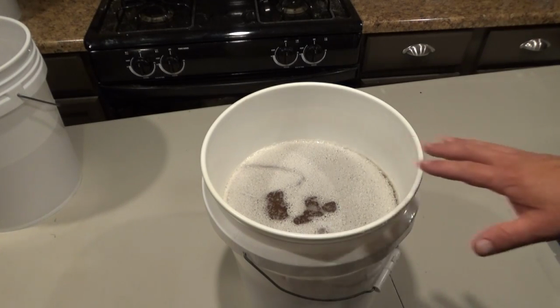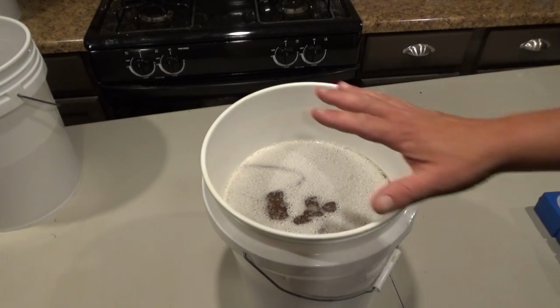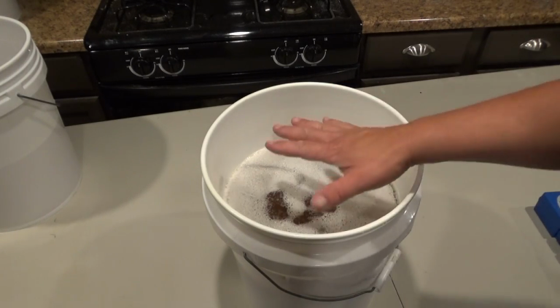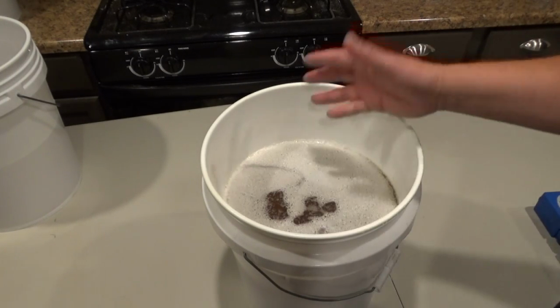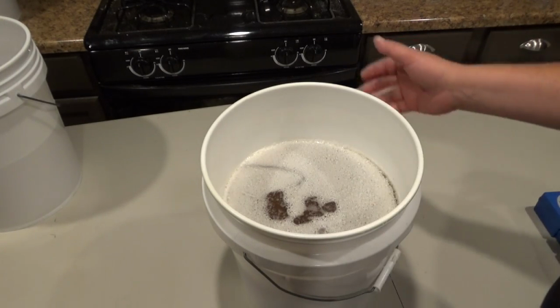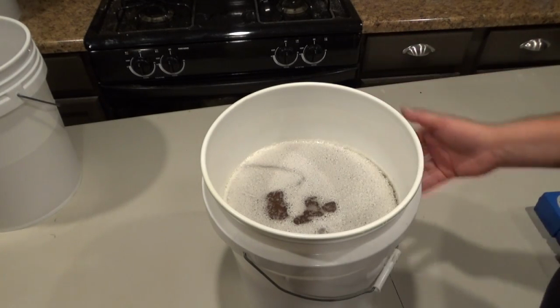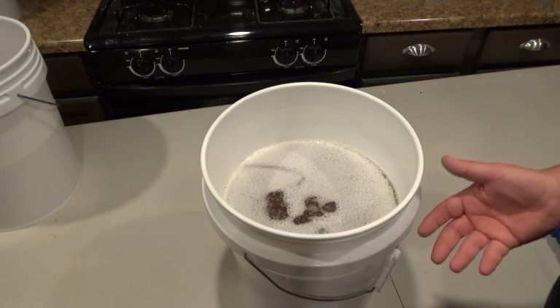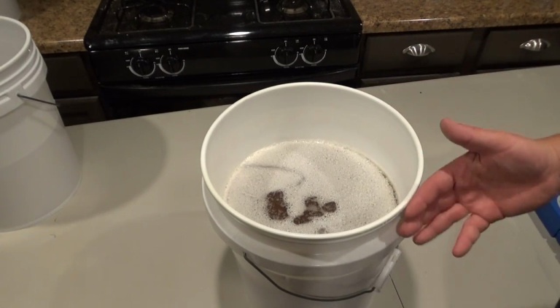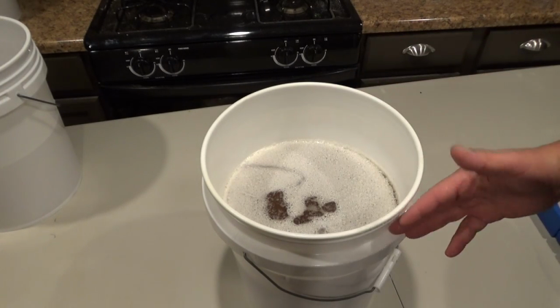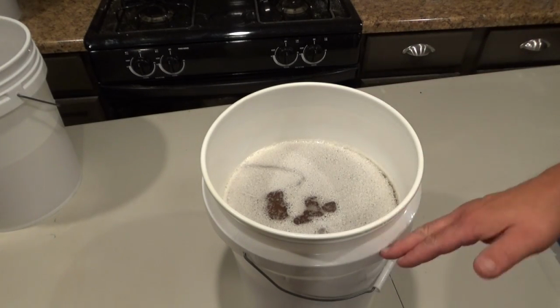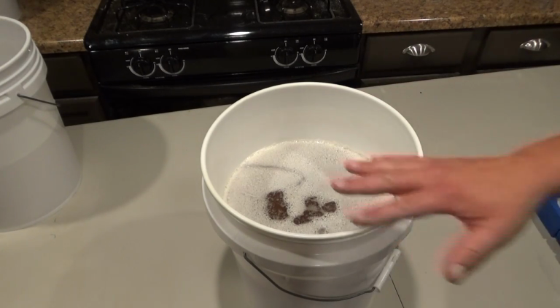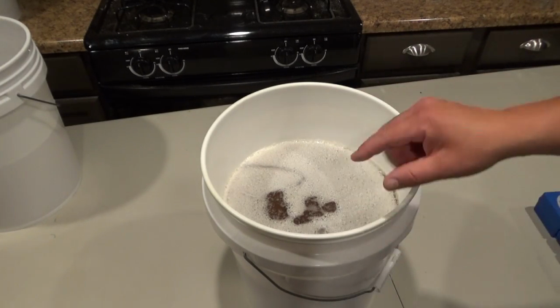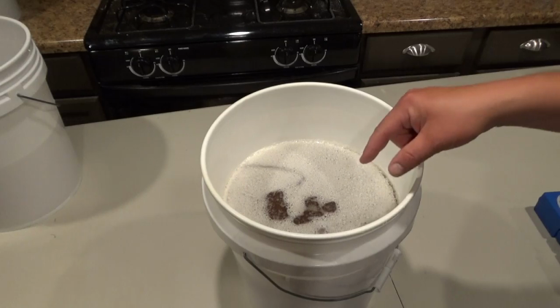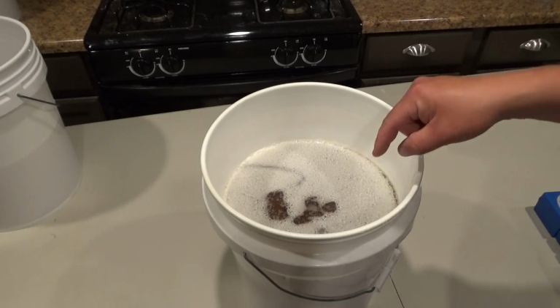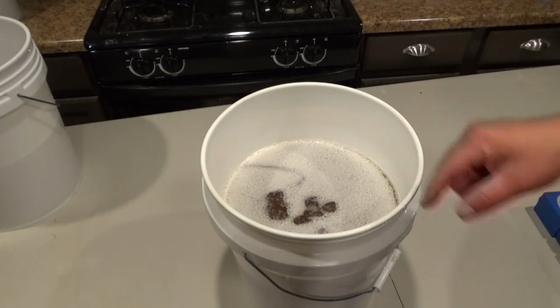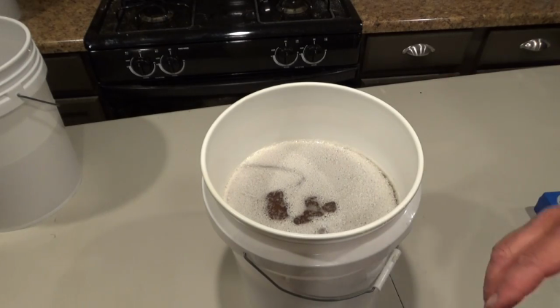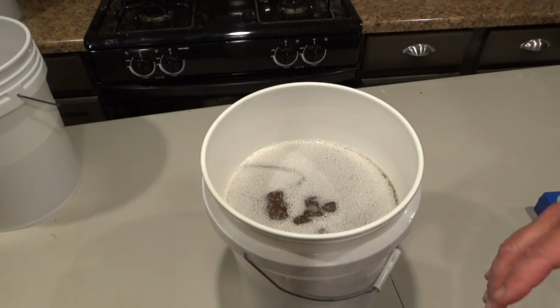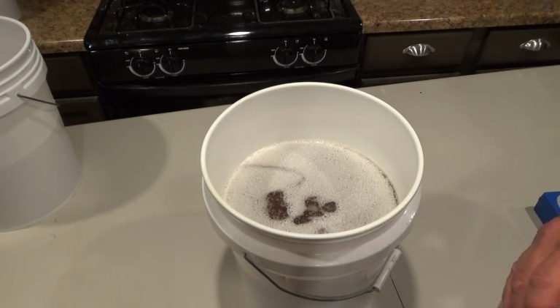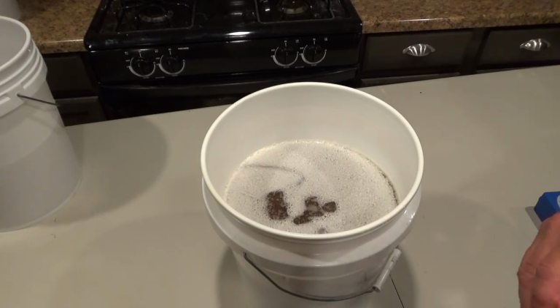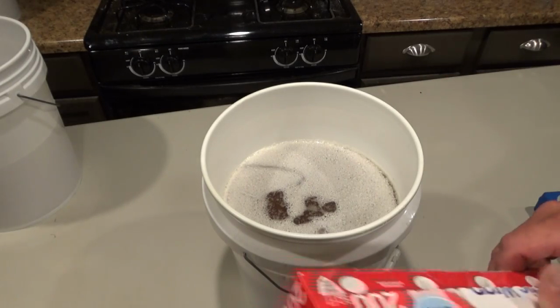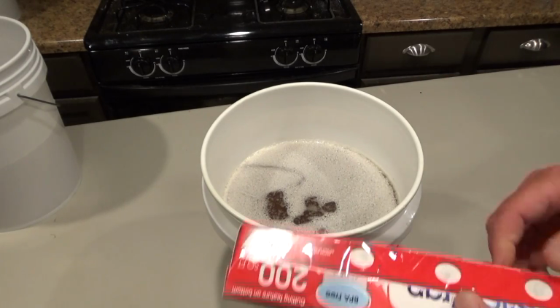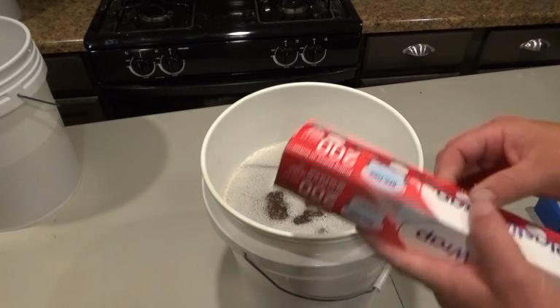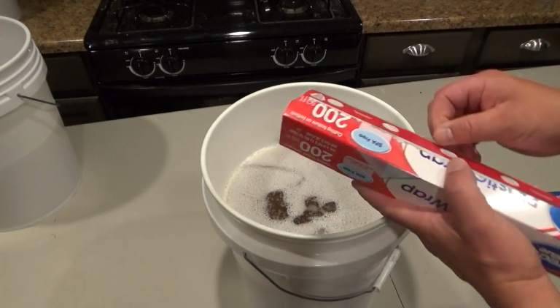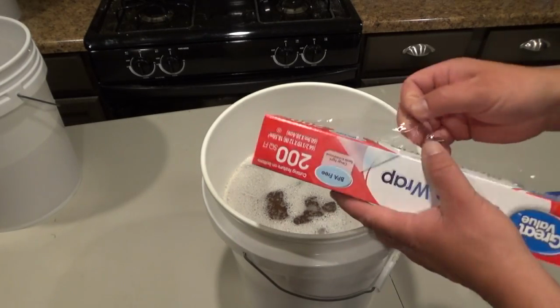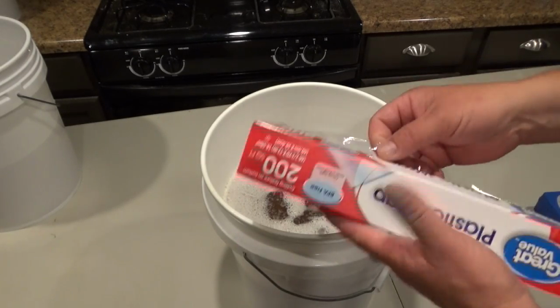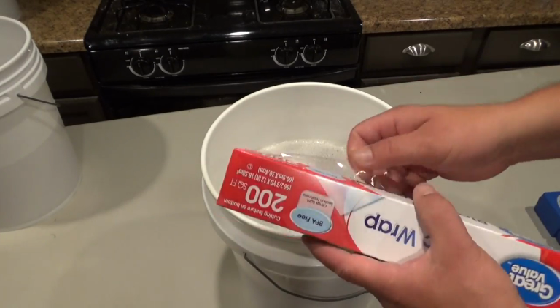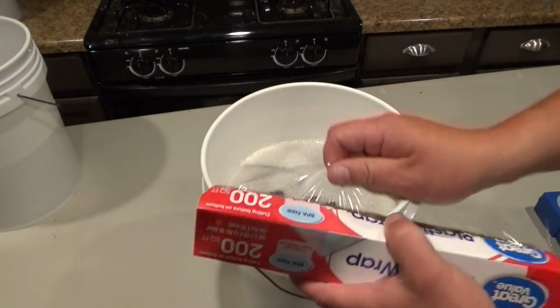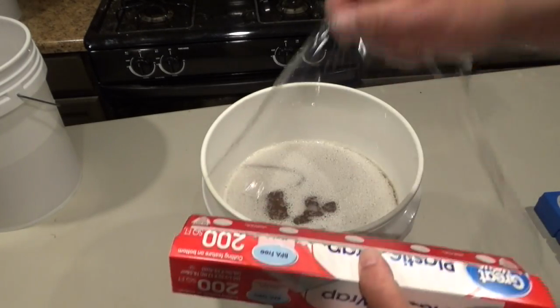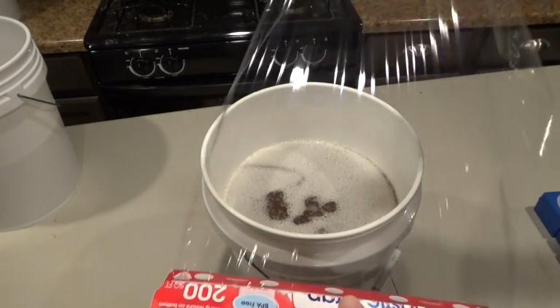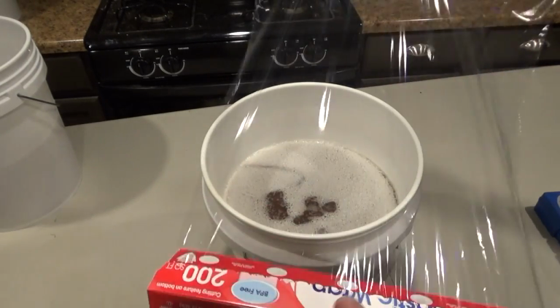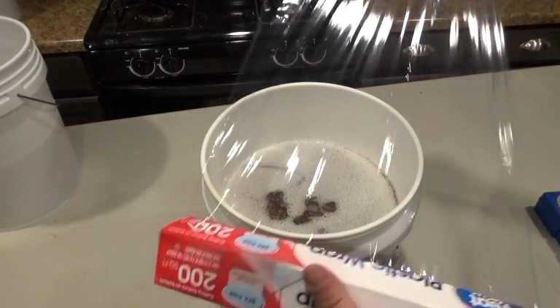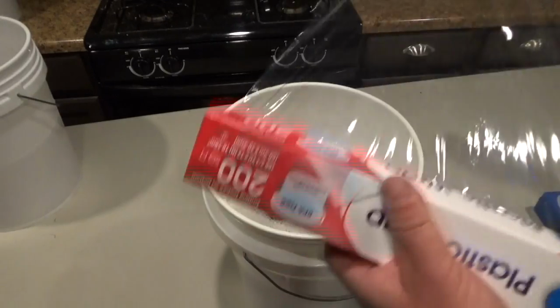This bucket here has about three to three and a half gallons of honey in it — it's spring honey. So what I'm going to do is take some saran wrap and pull a piece off.